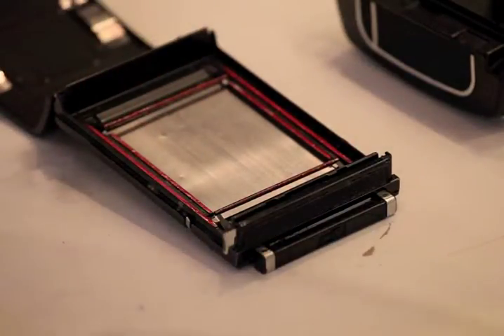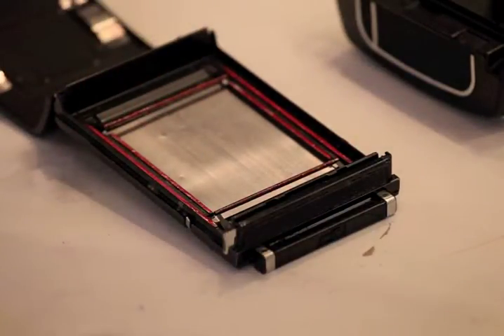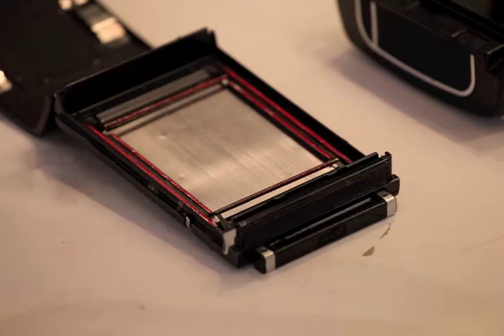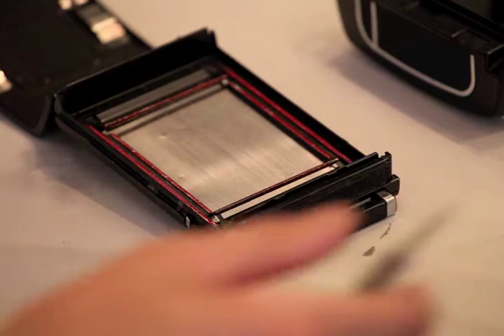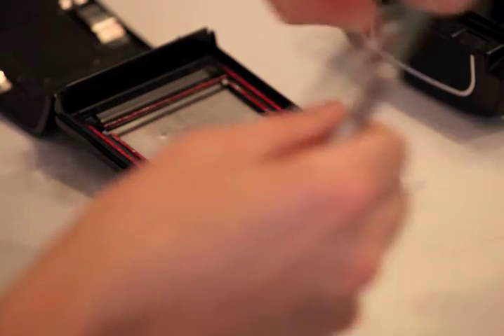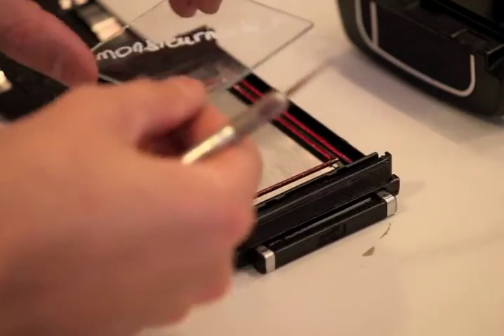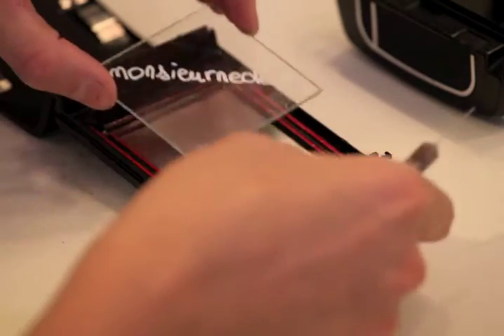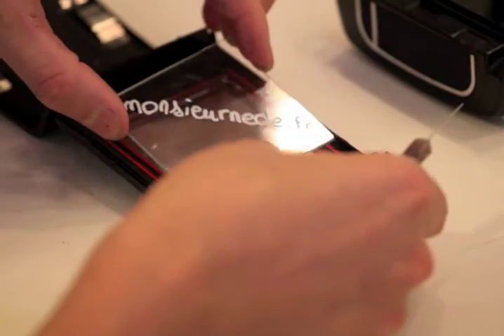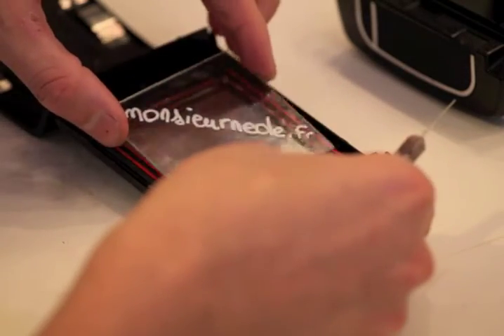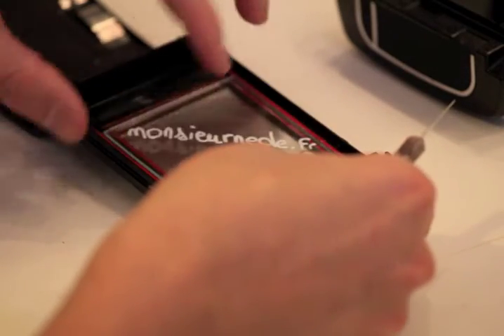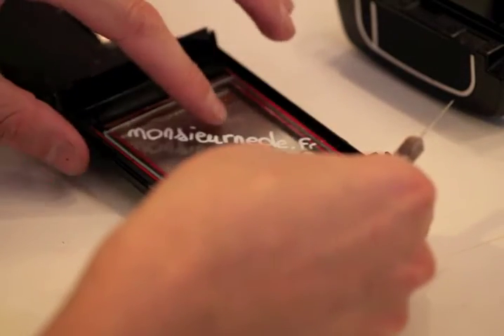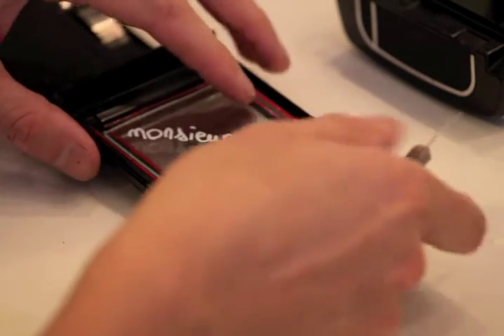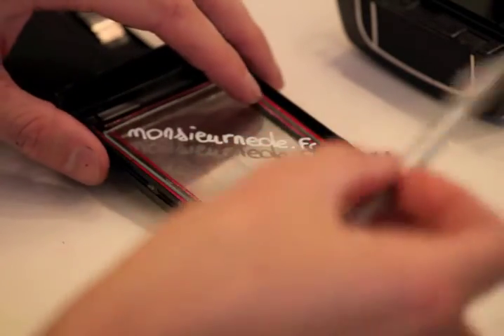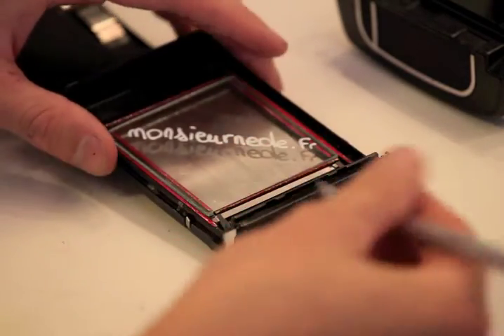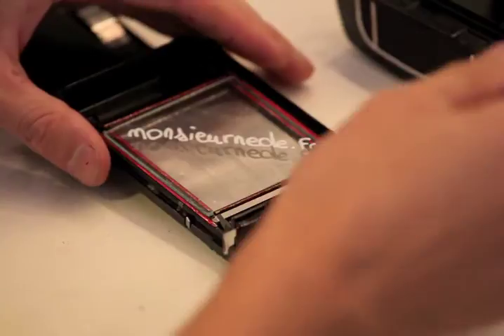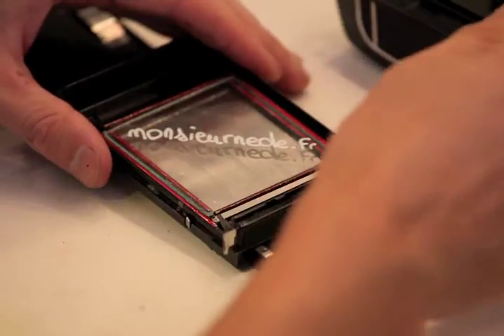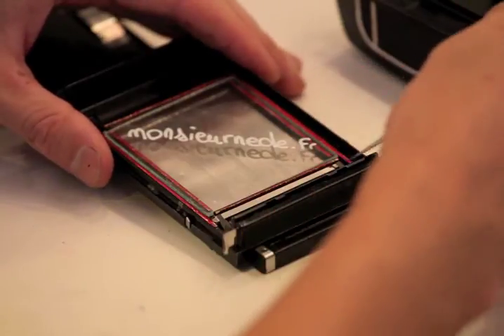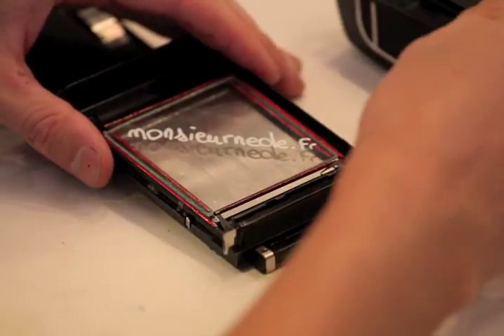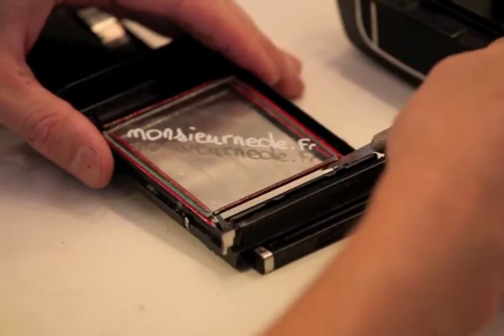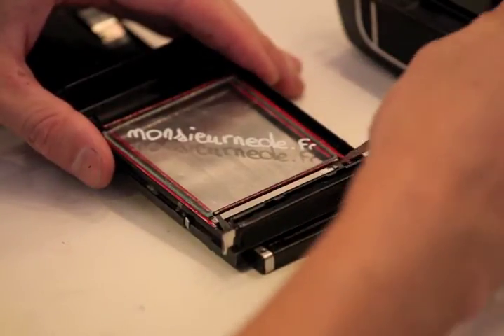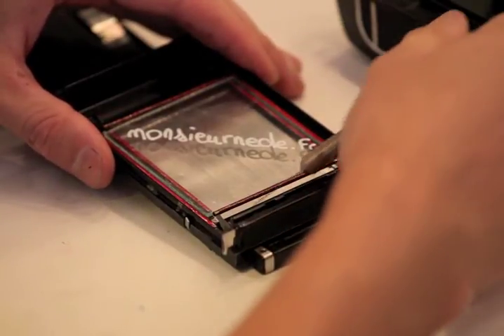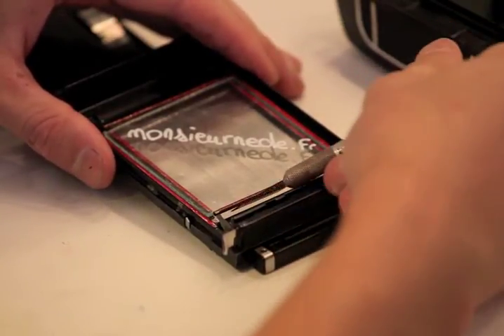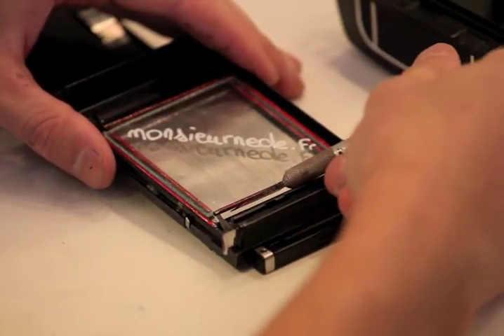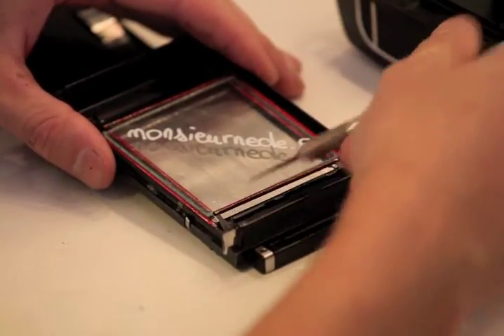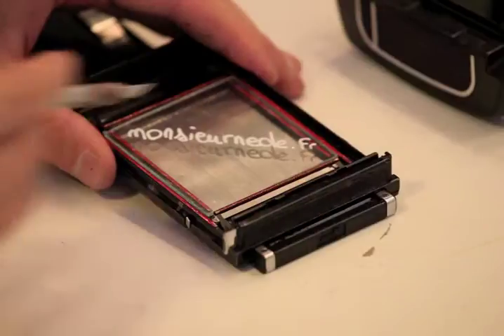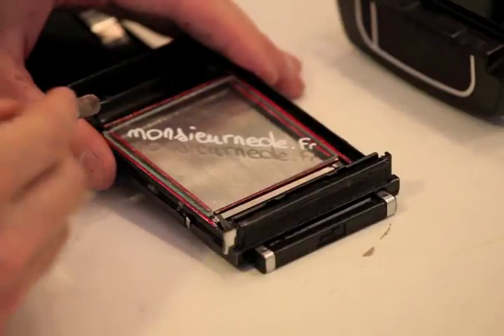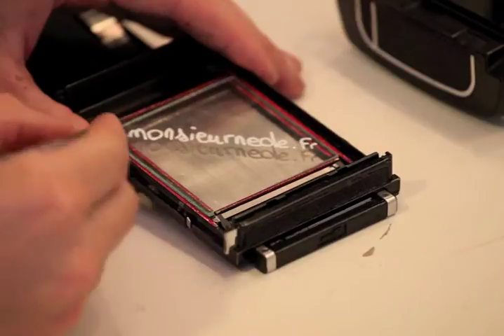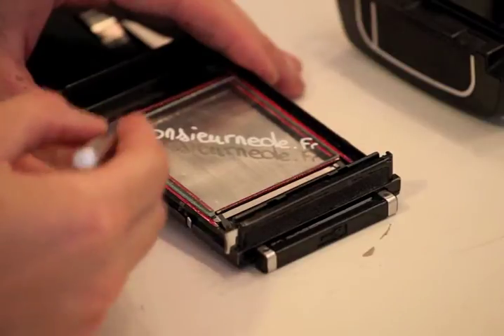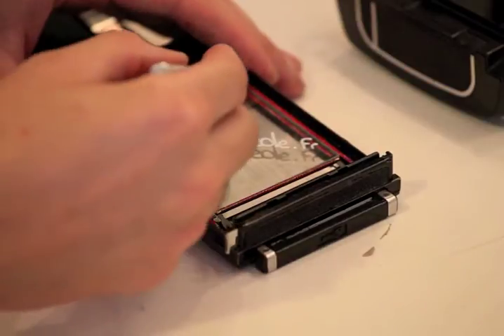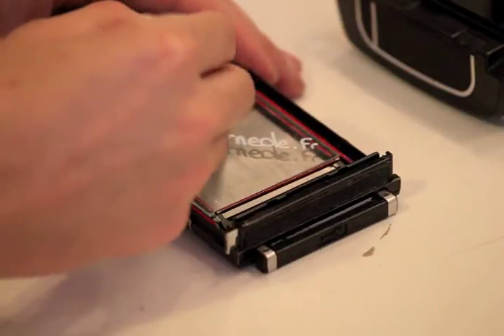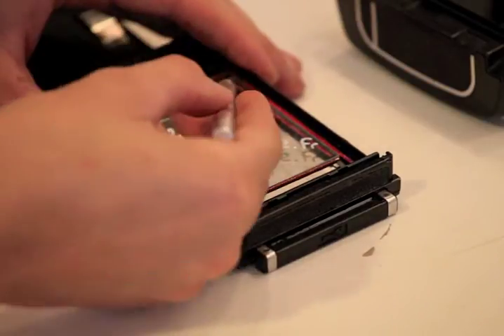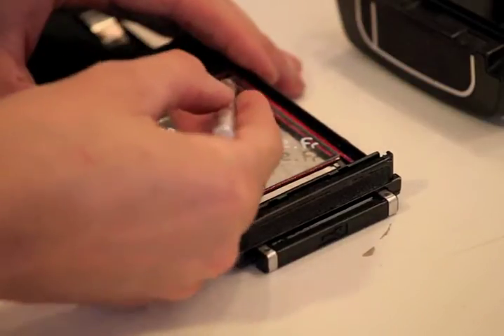I put some red varnish to see where I worked. Then I put a plate in place and bend the side roller to avoid every move of the plate.